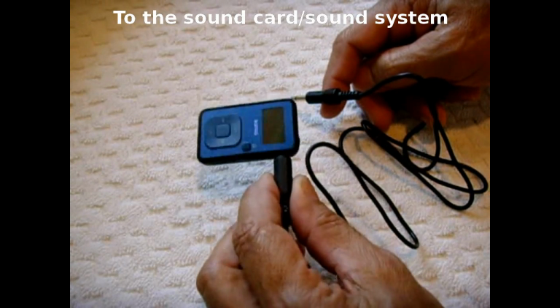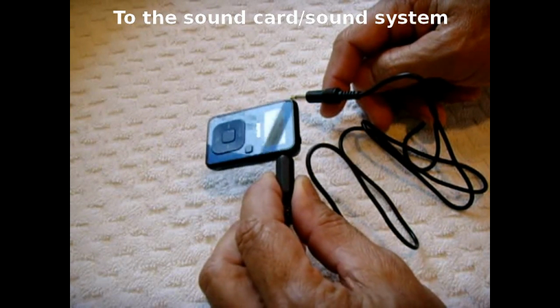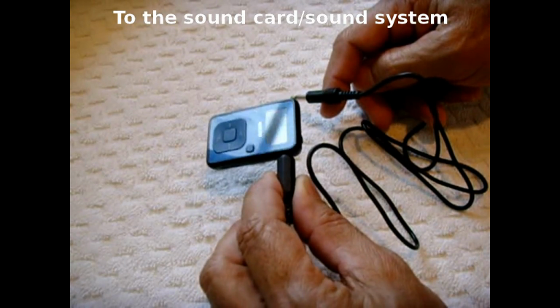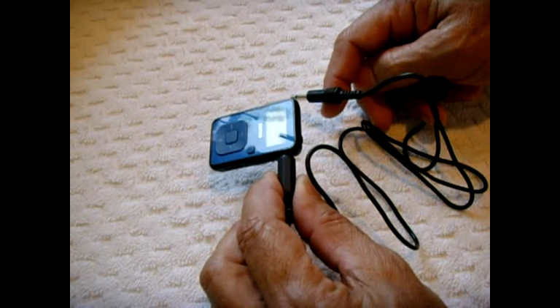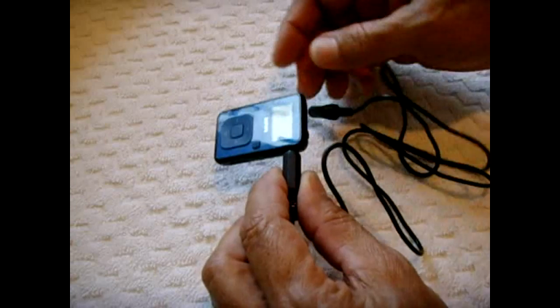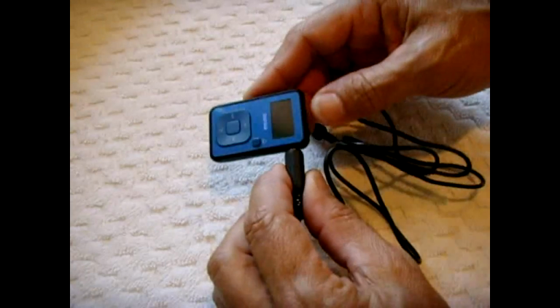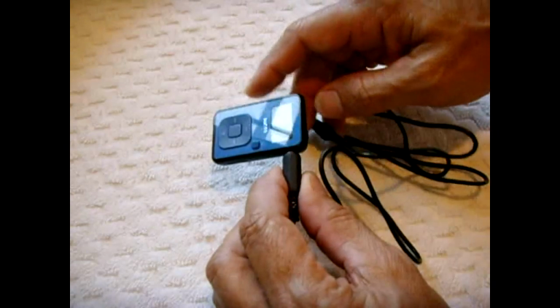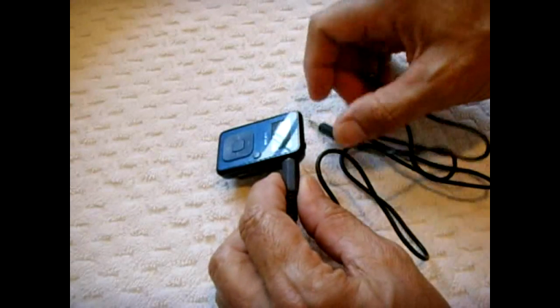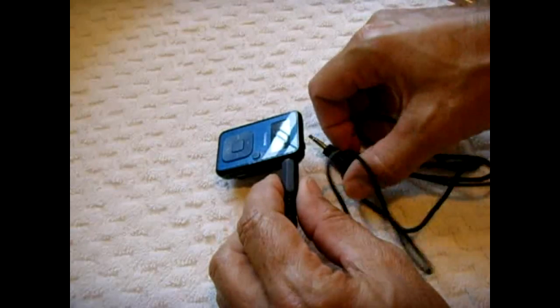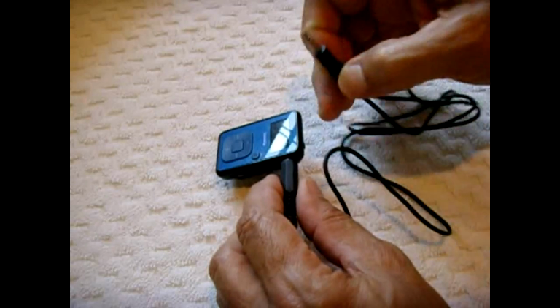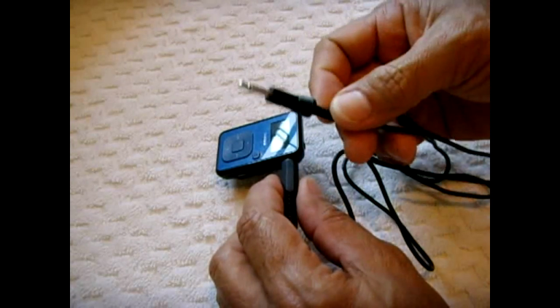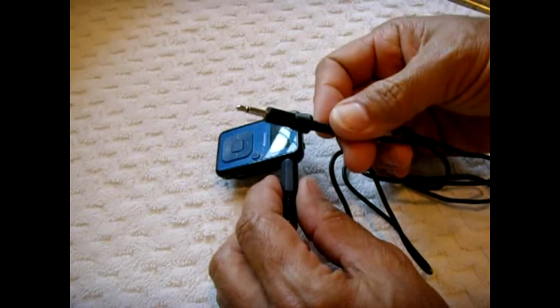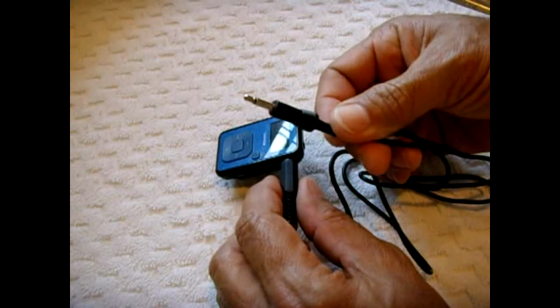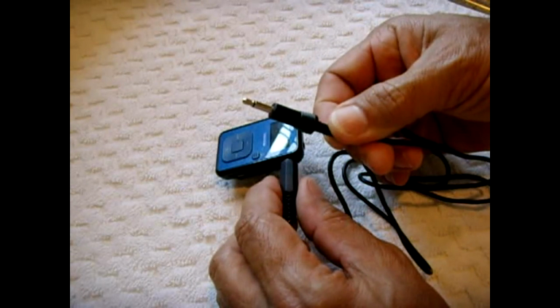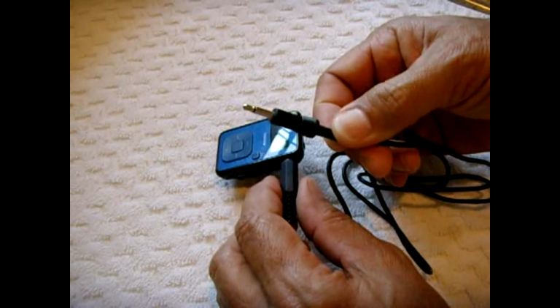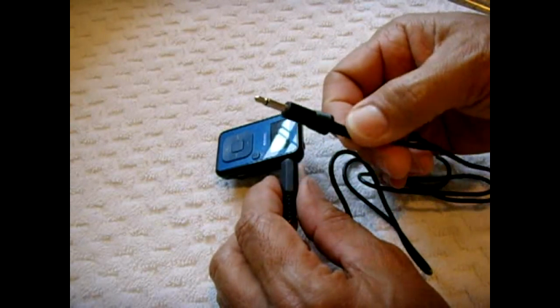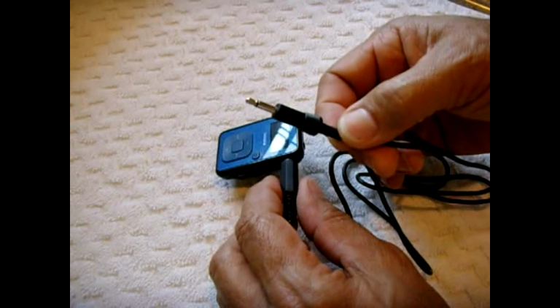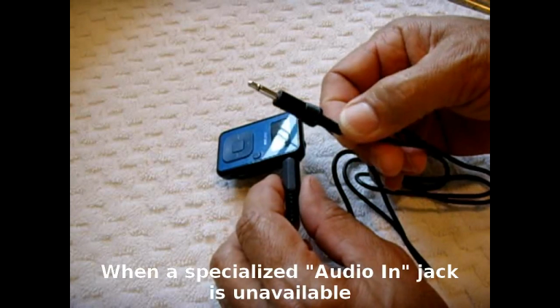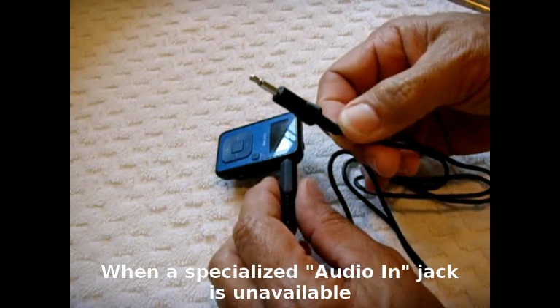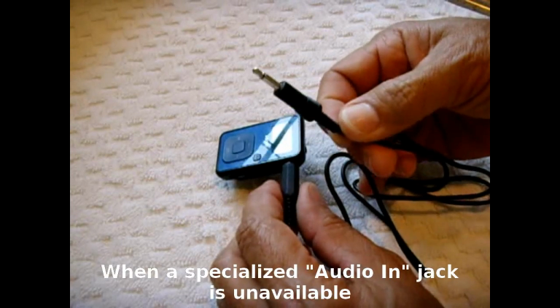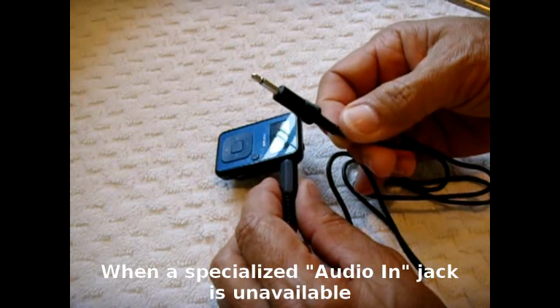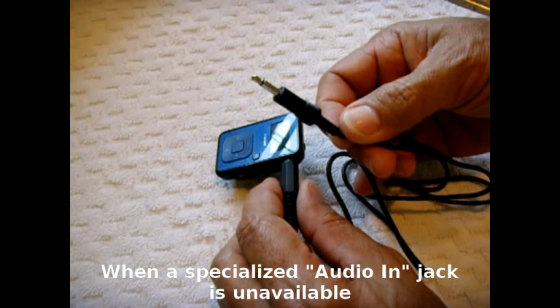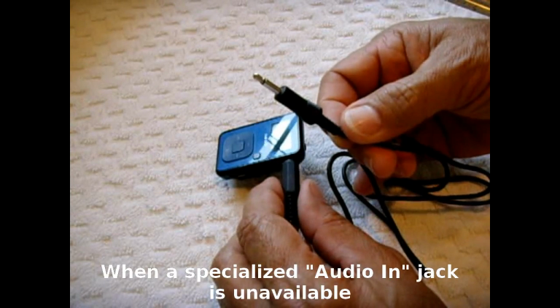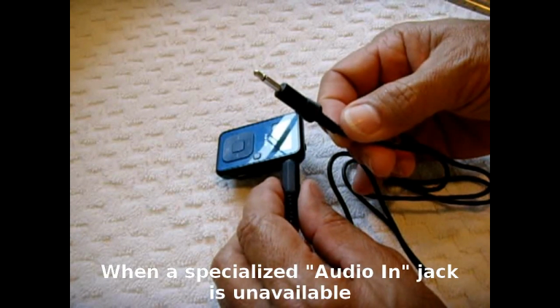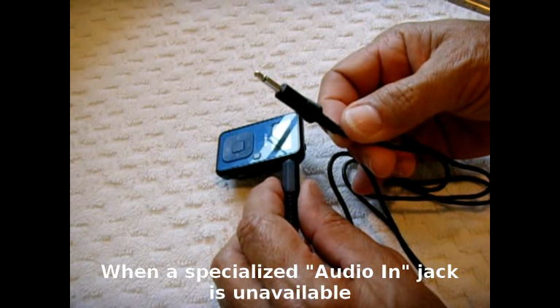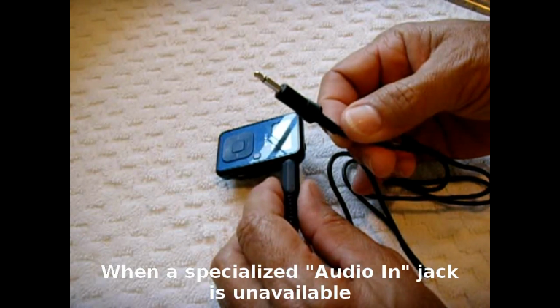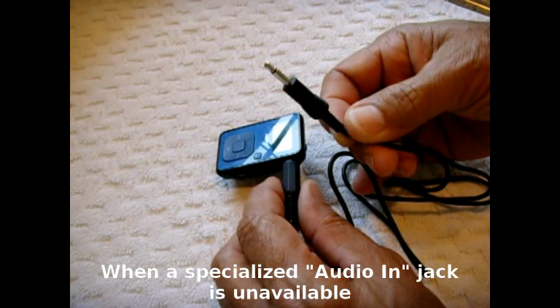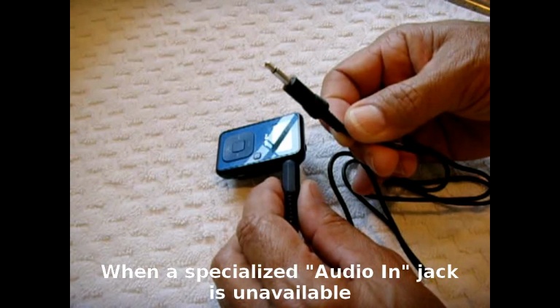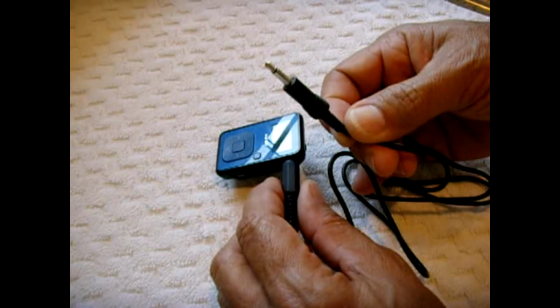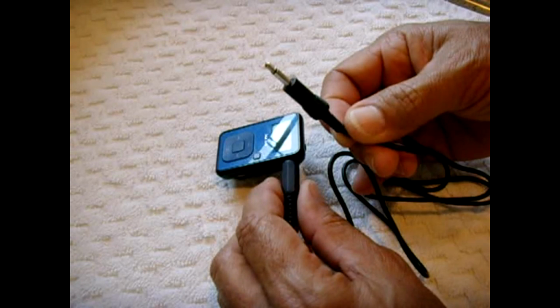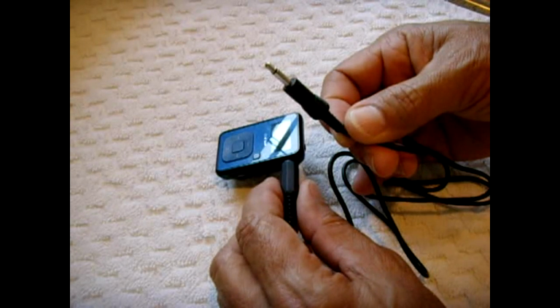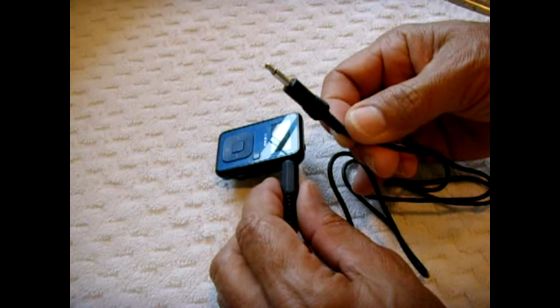So what this cable will allow you to do is take that output and safely input it into any recording device, including your microphone input jack on your computer, to be able to record that output in very high quality.